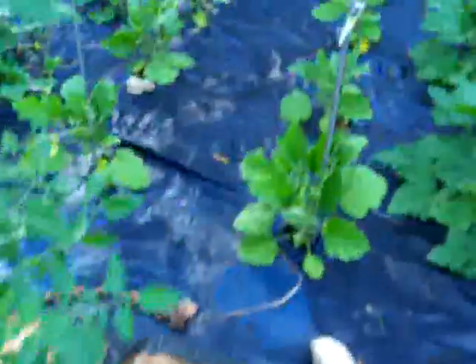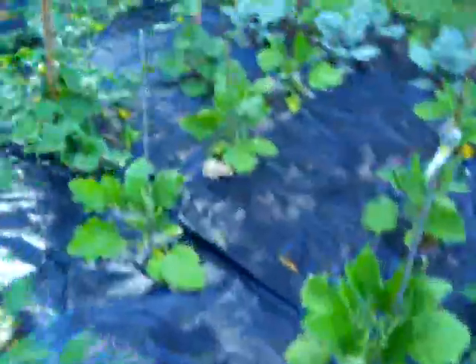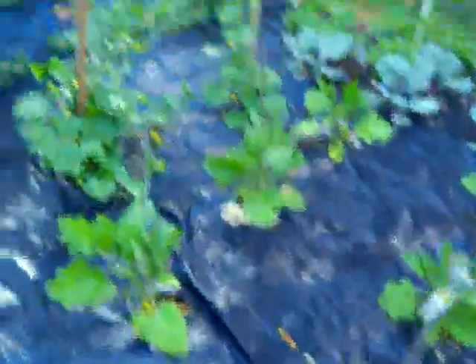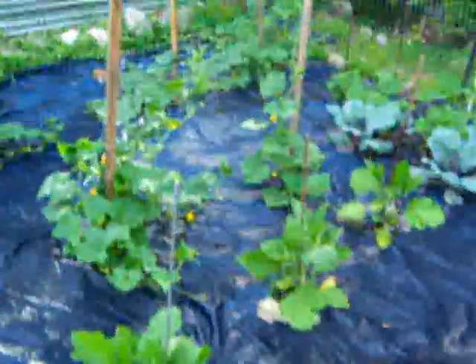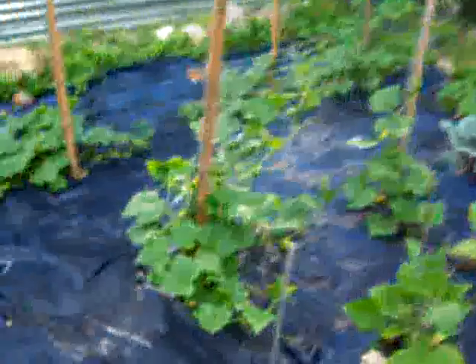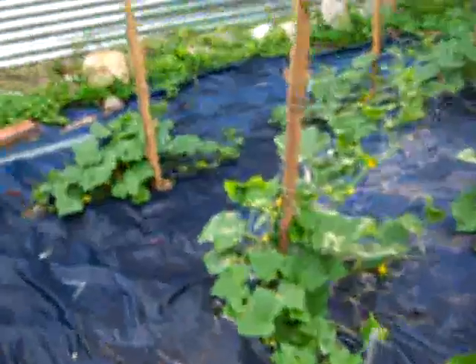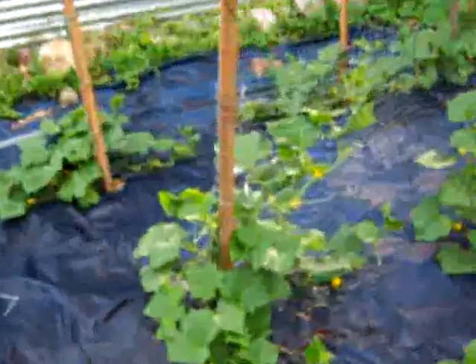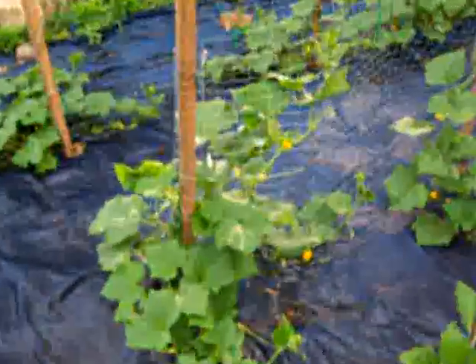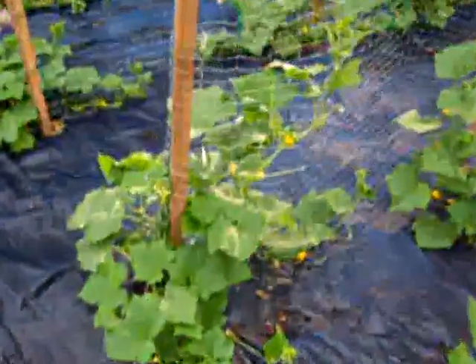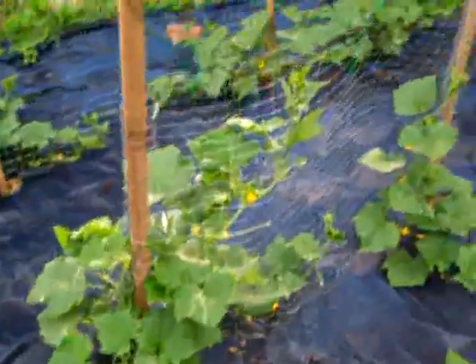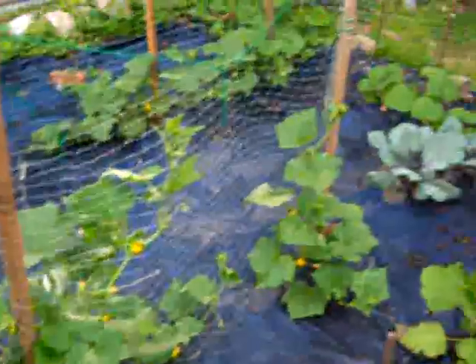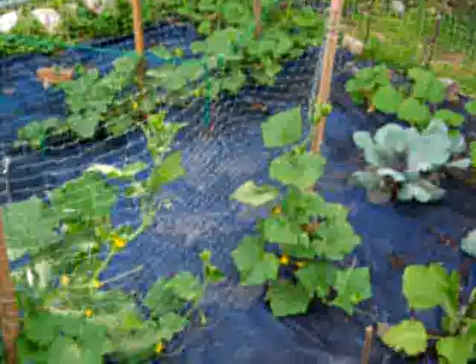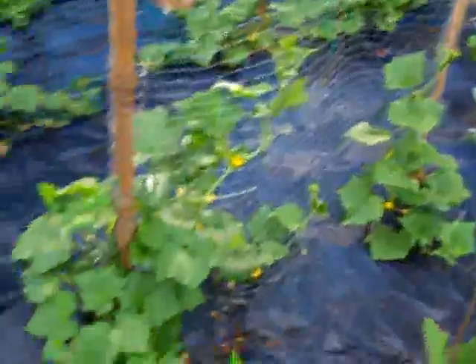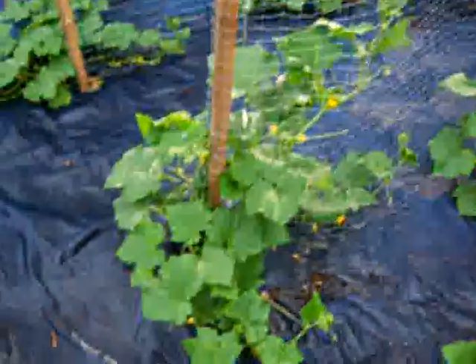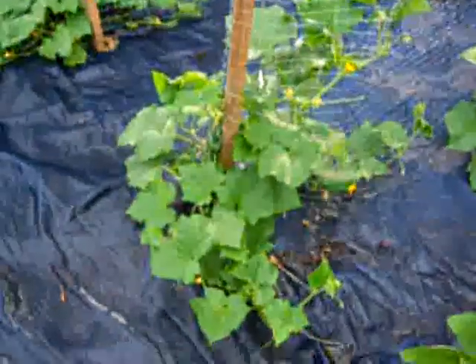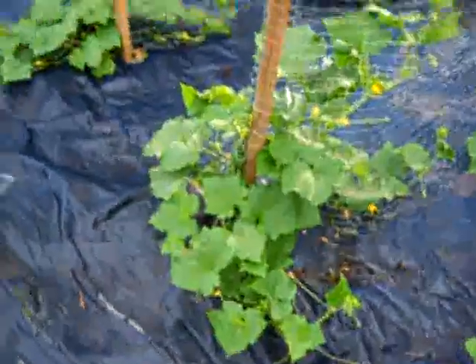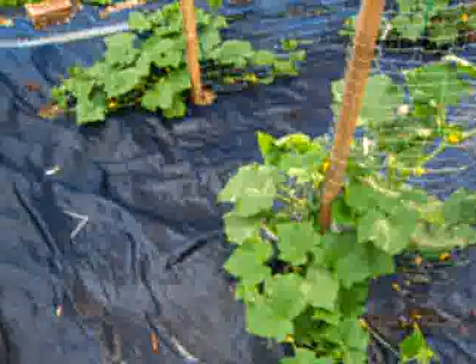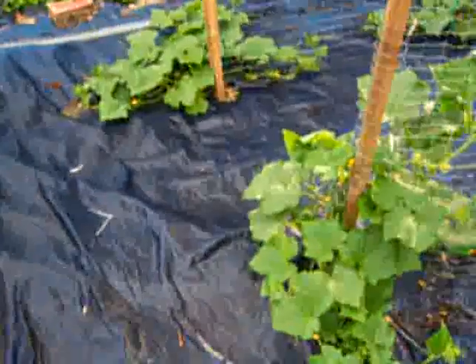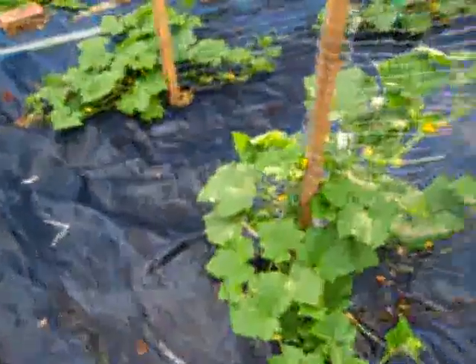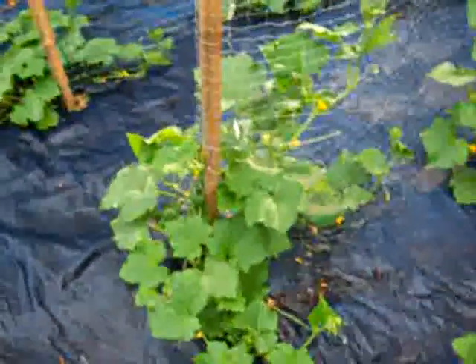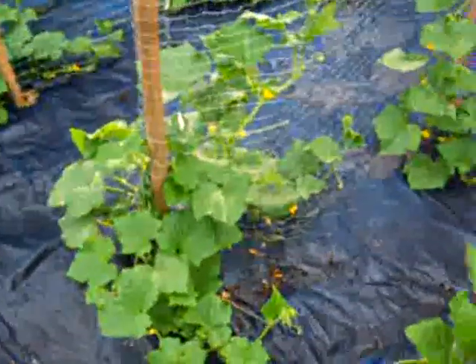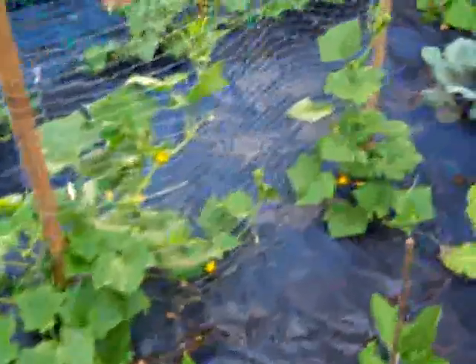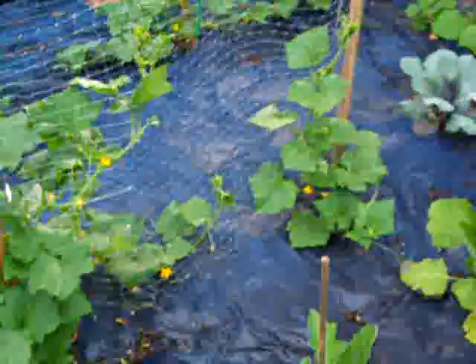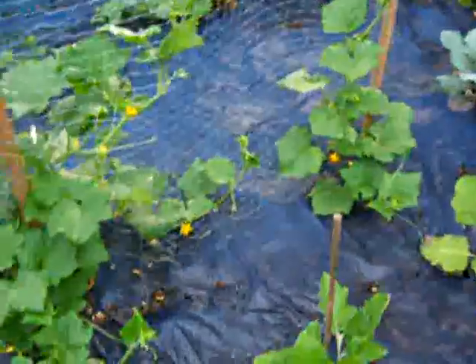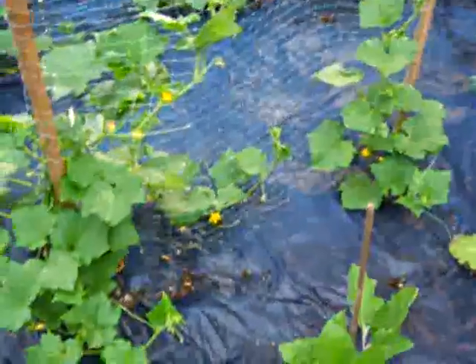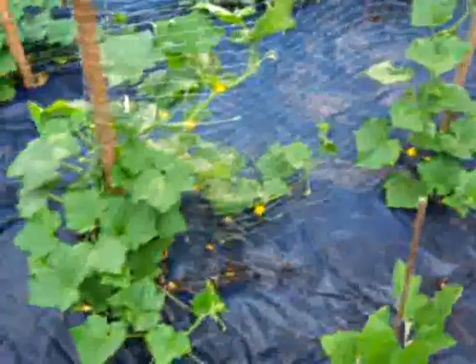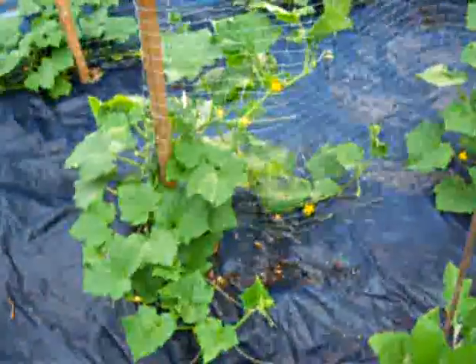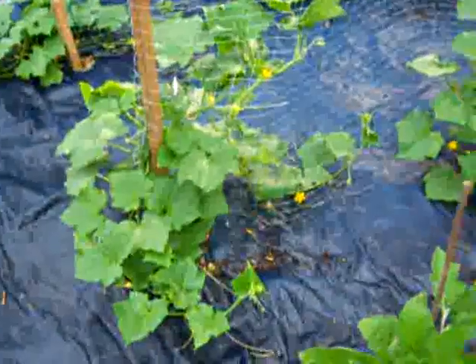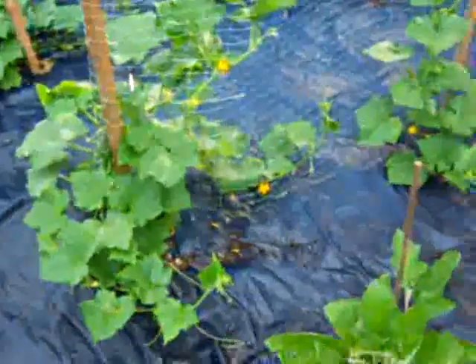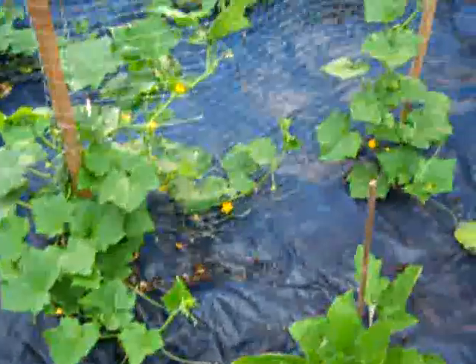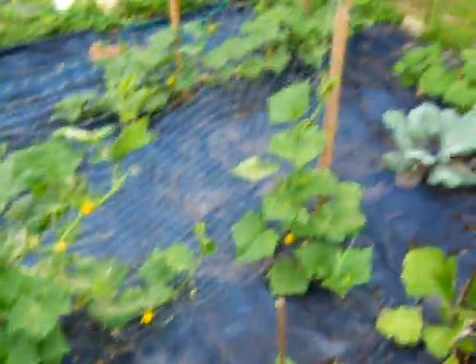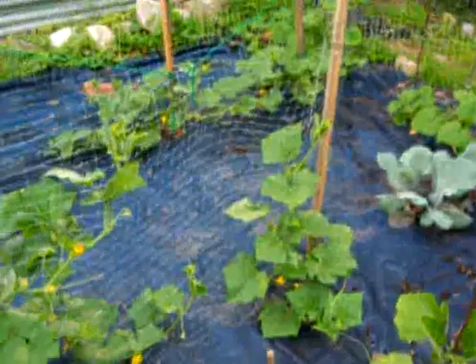Down below, the cucumber plants — which were so tiny when I planted them — are doing really great. I don't expect cucumbers for another week or two, but the plants are doing great with lots of buds. They're going to have a lot of cucumbers.